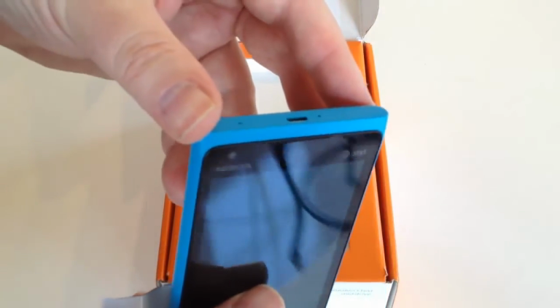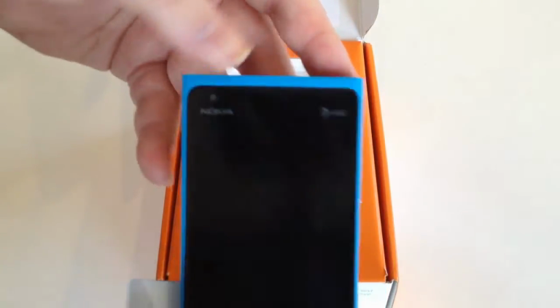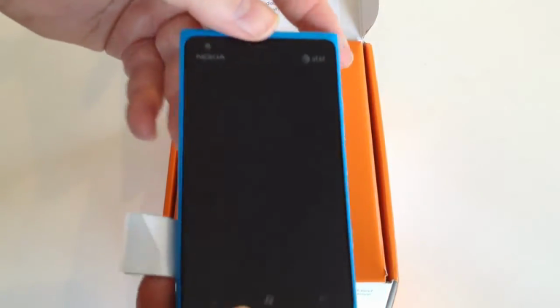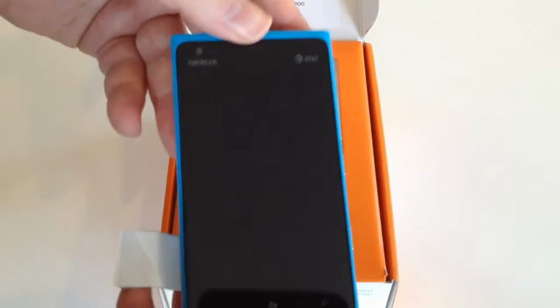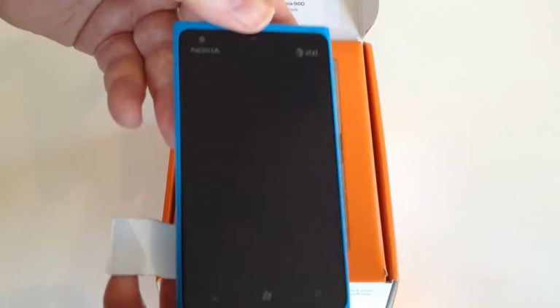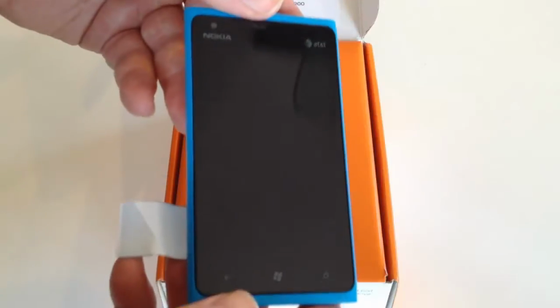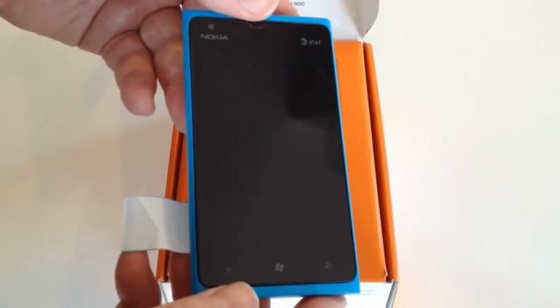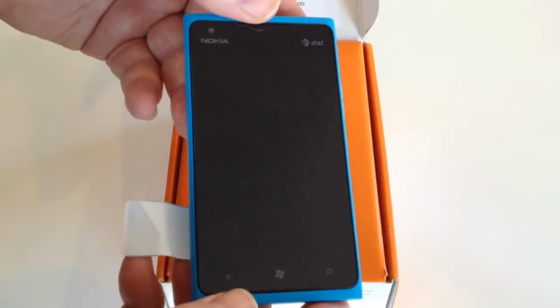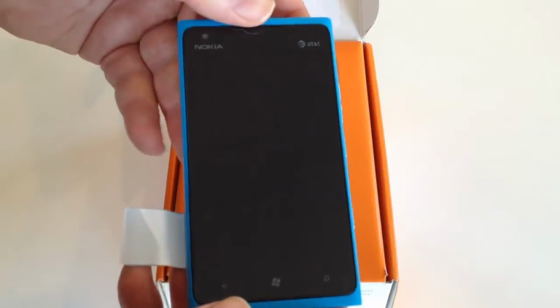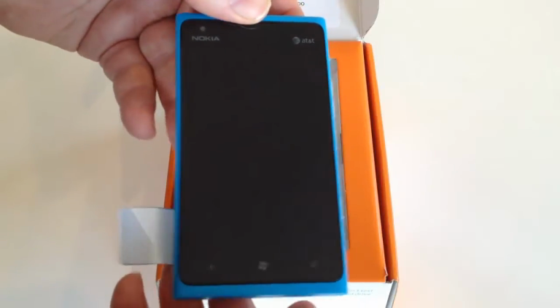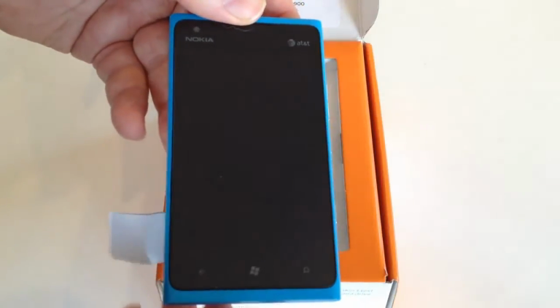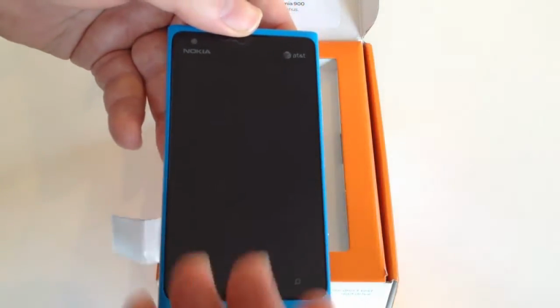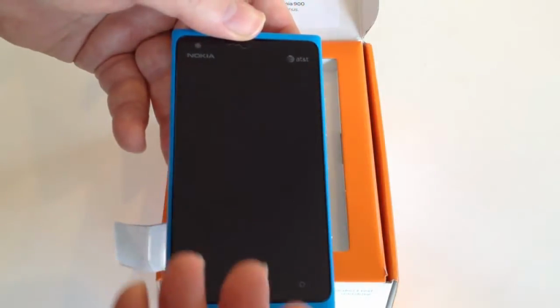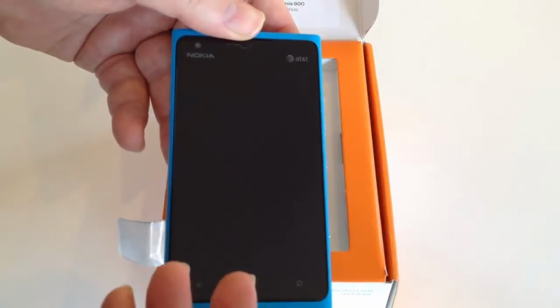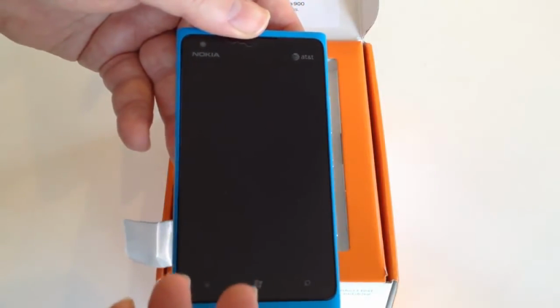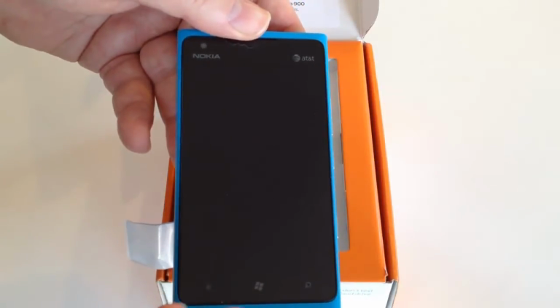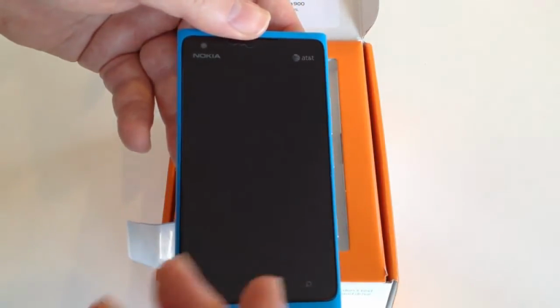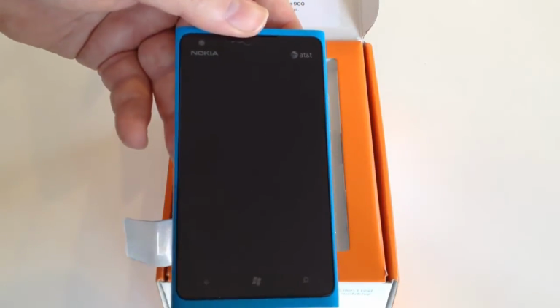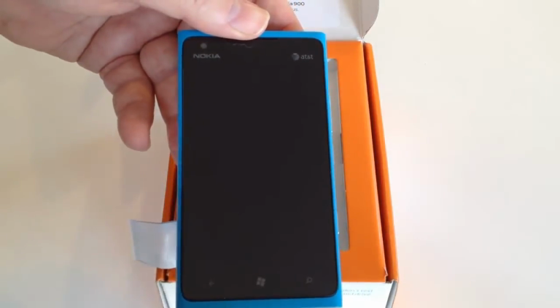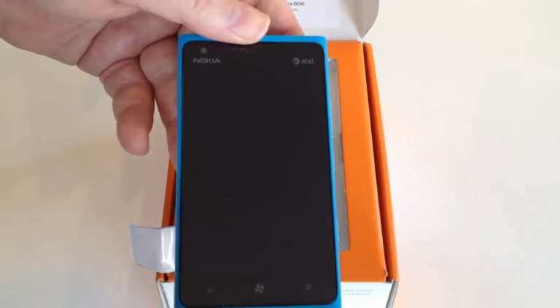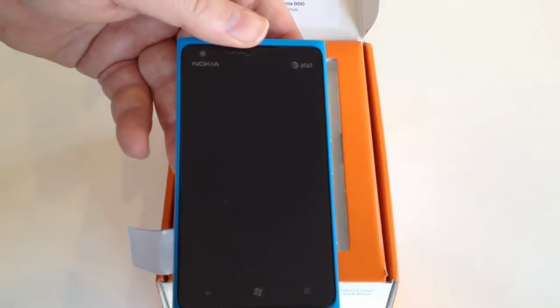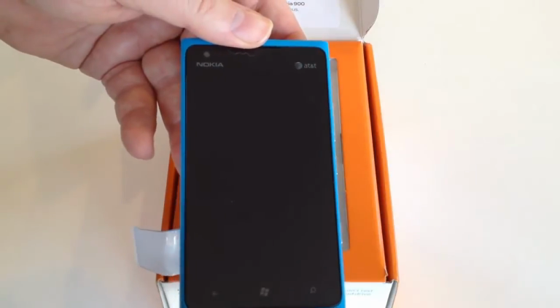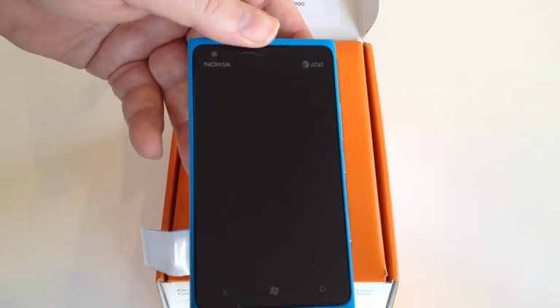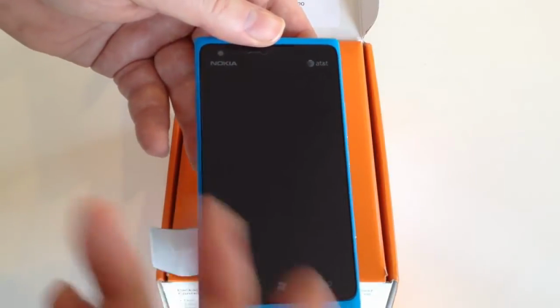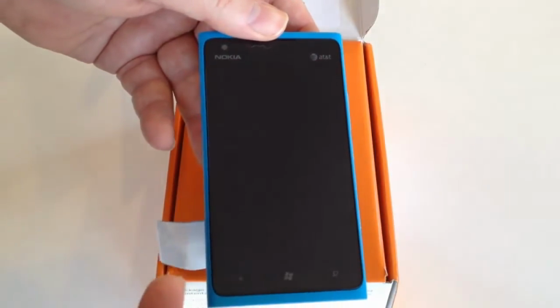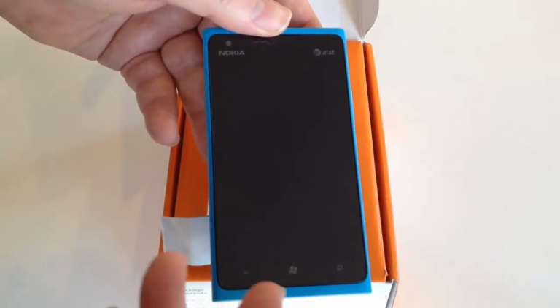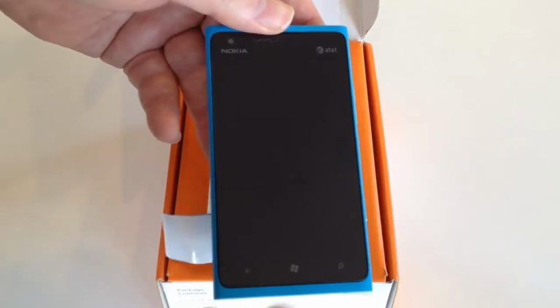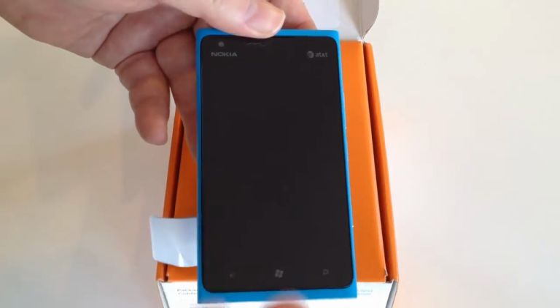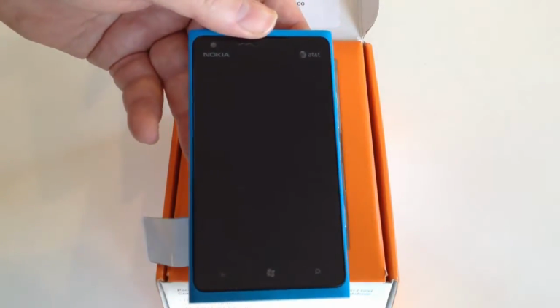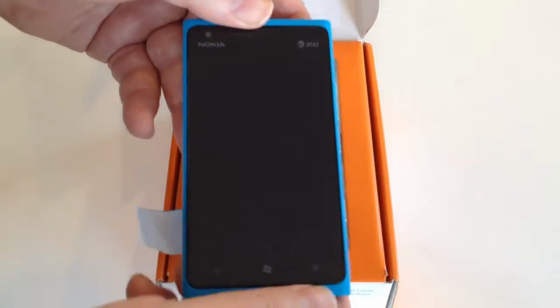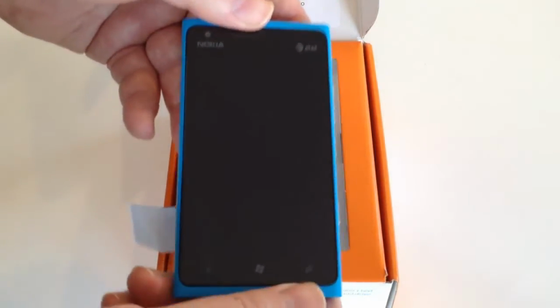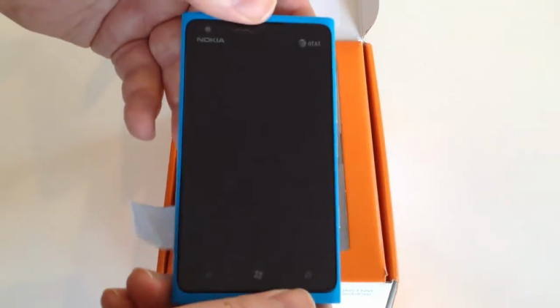The first impression I got when I first looked at these phones is how big the screen was. Even in pictures I saw online, the phone looks small, but in real life it's very big.